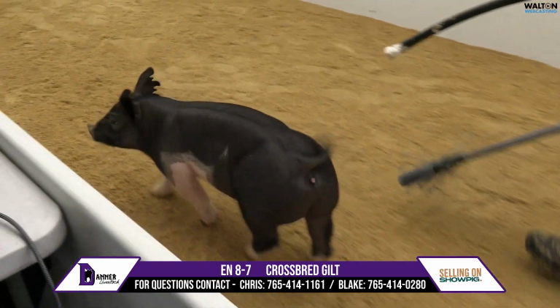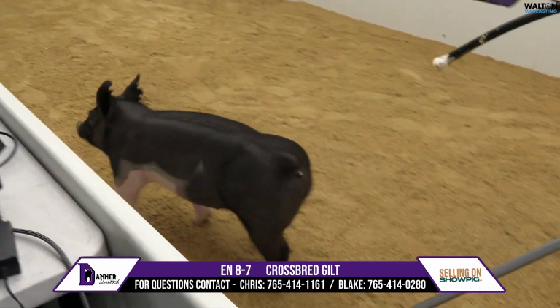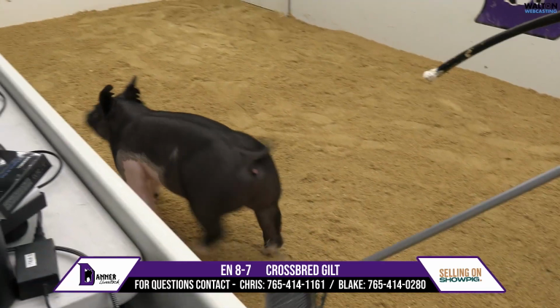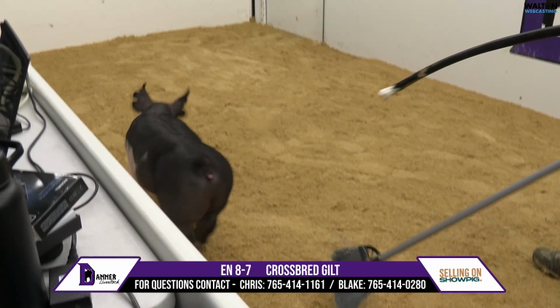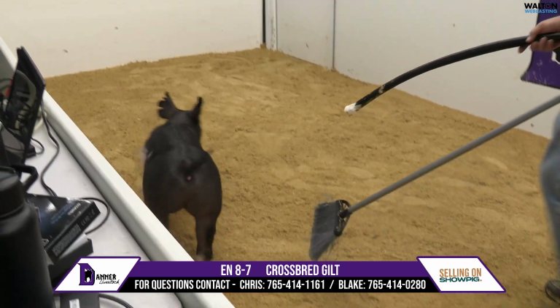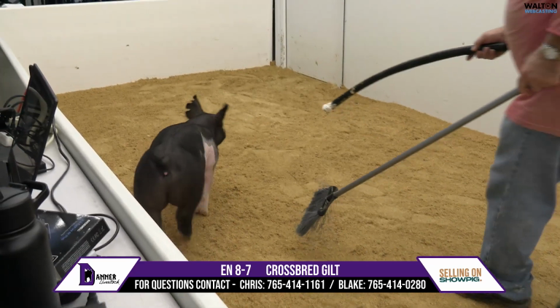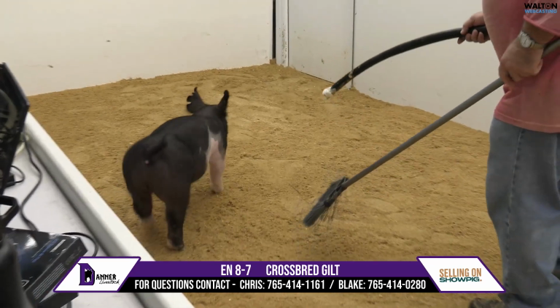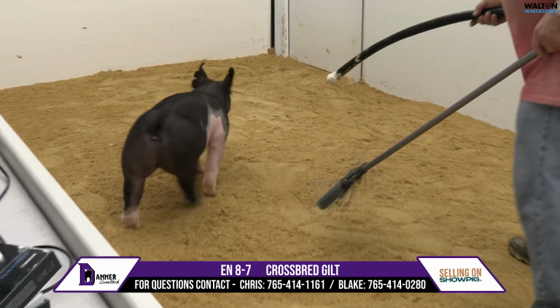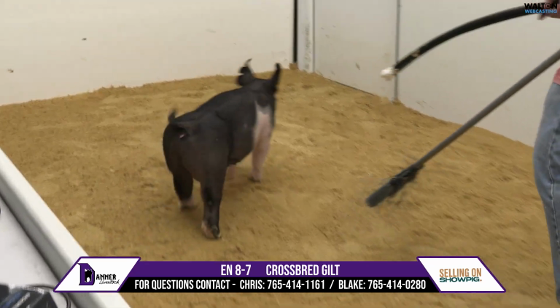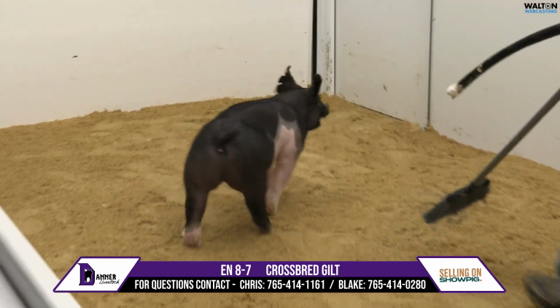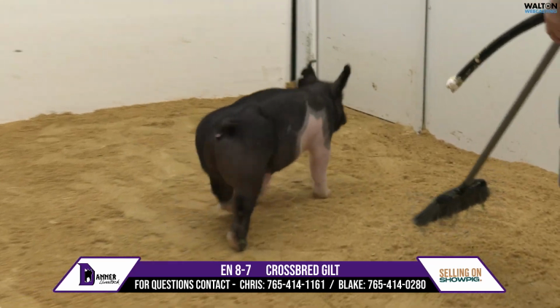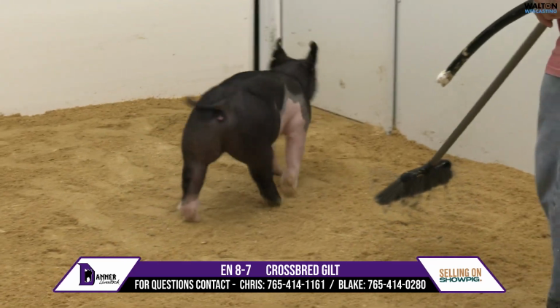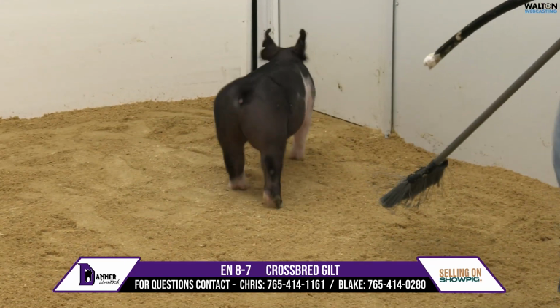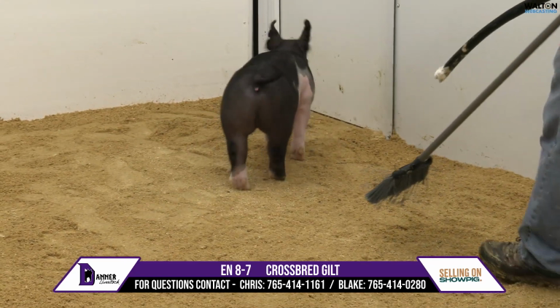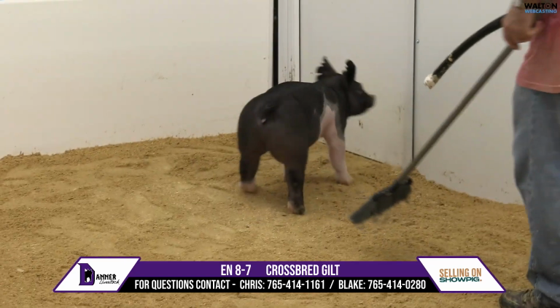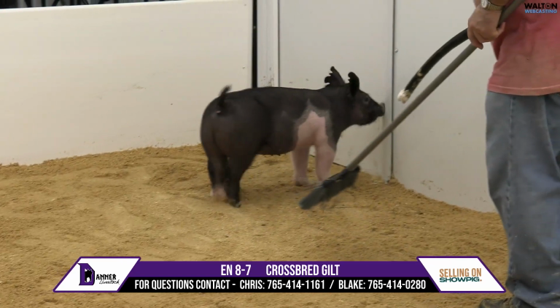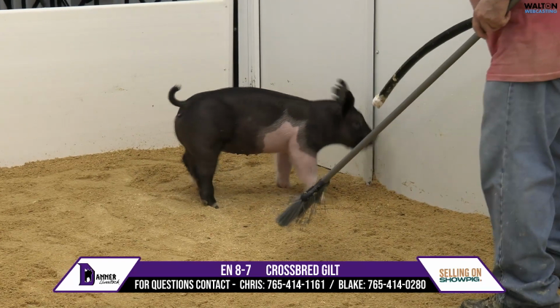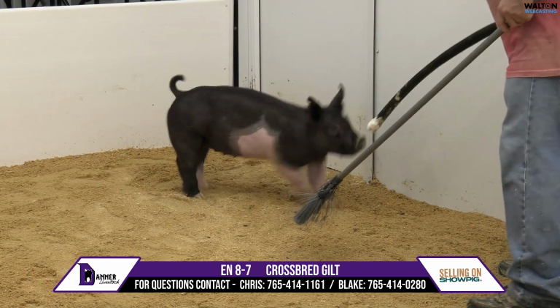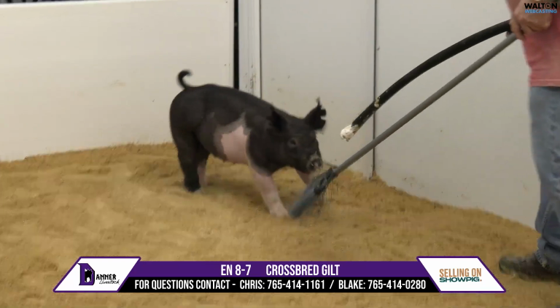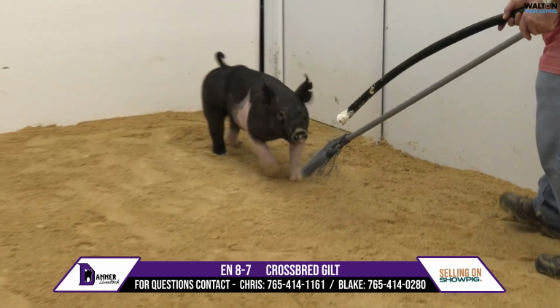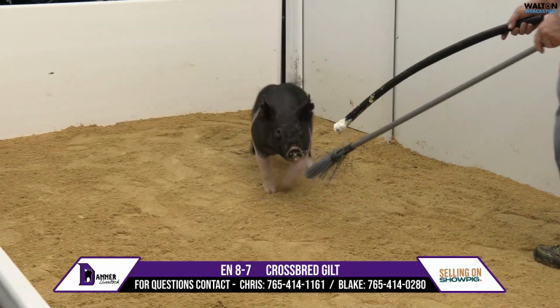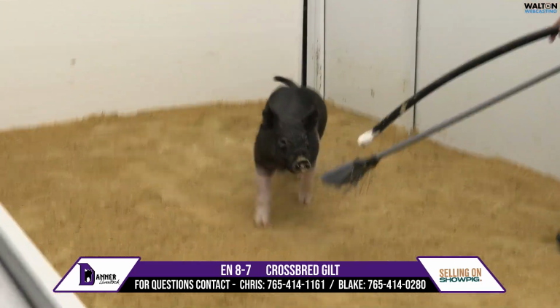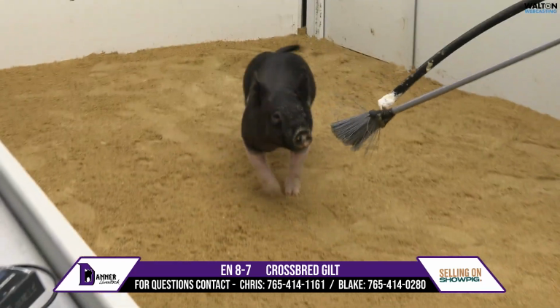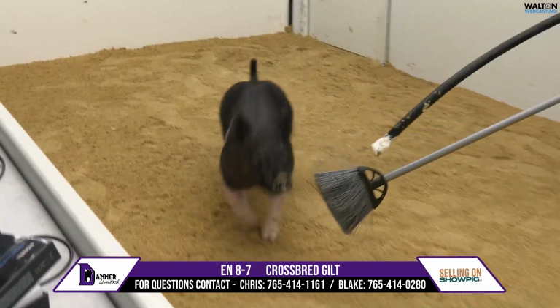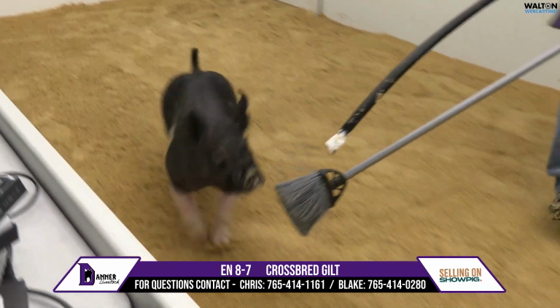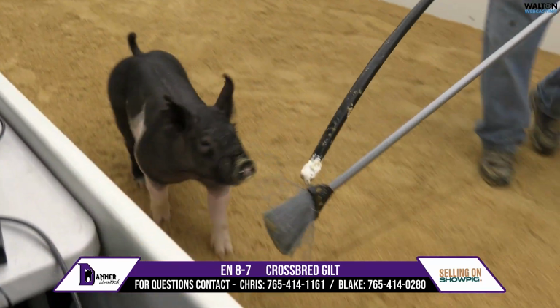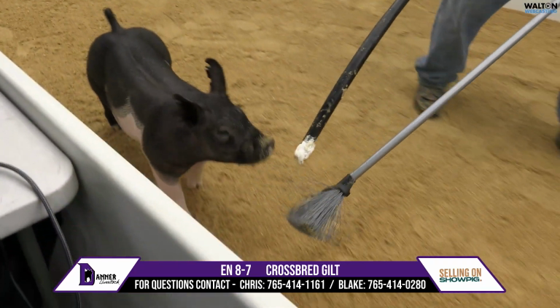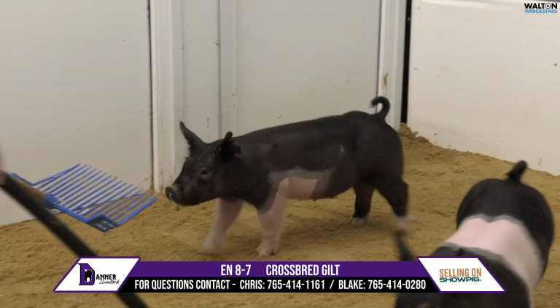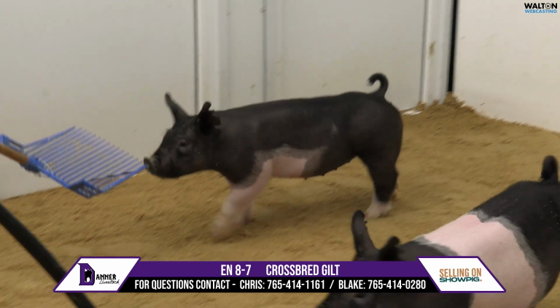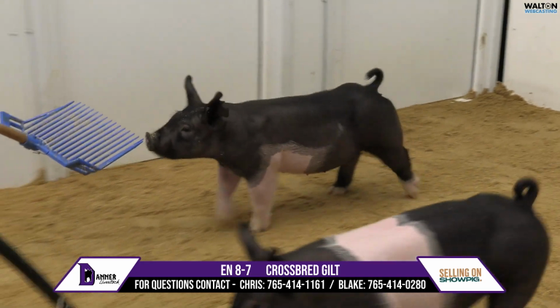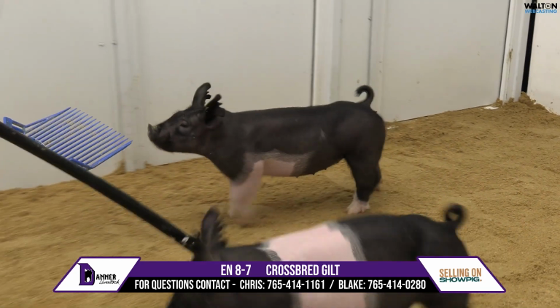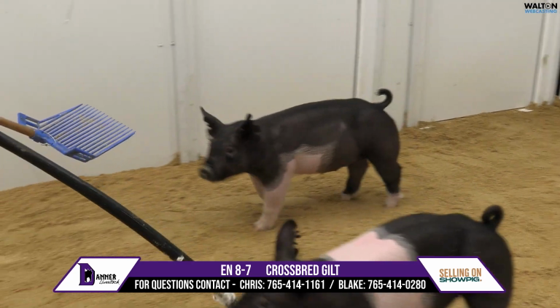Honestly, 8-6 and 8-7 here really look like ones that I would pick up from HH if I was there buying, because this kind always feeds, generates, and just looks like they've got that extra high quality look.